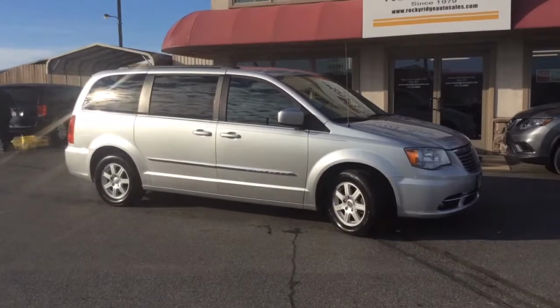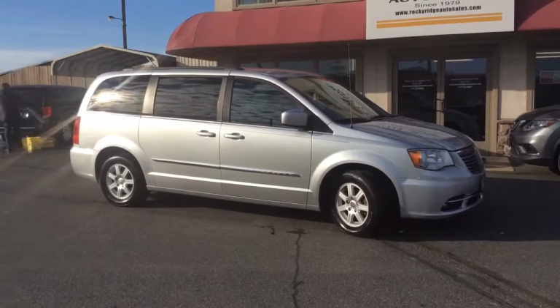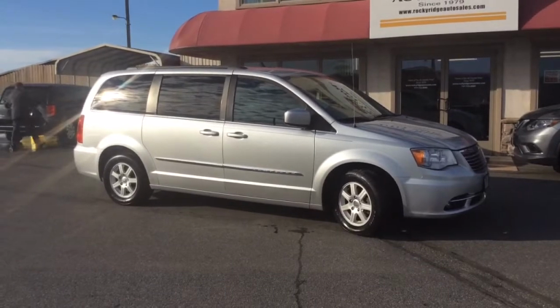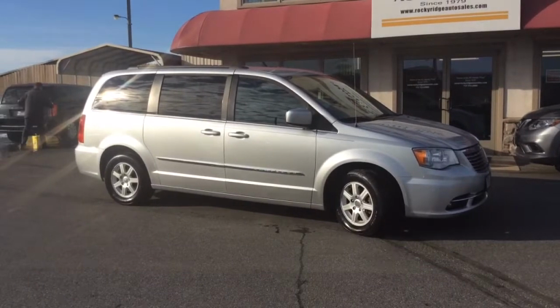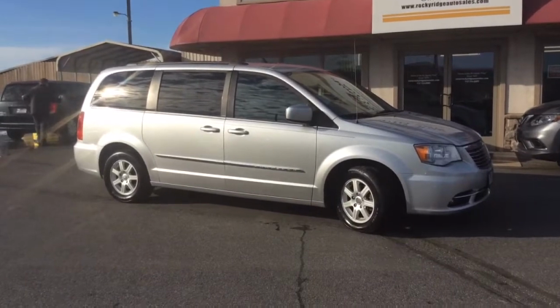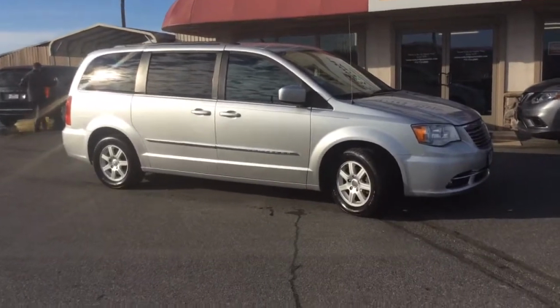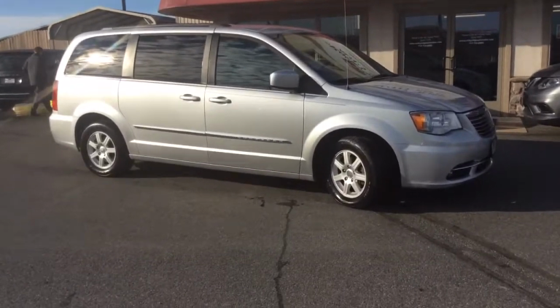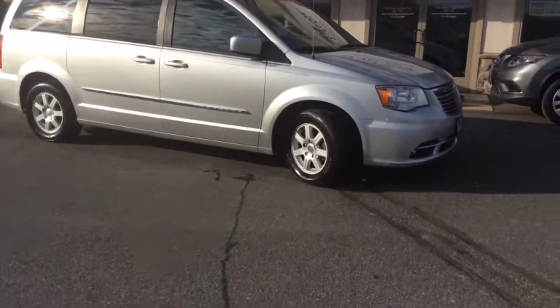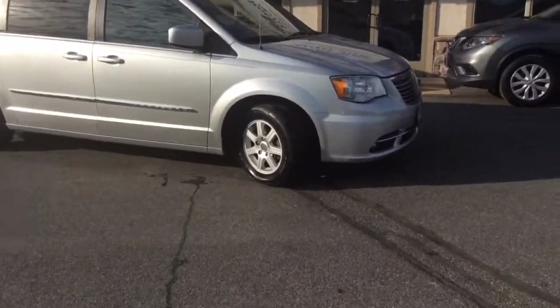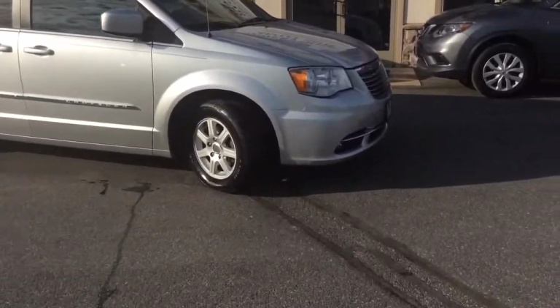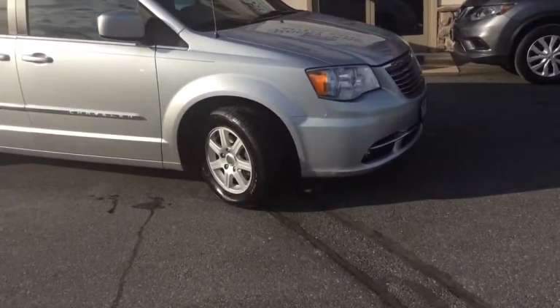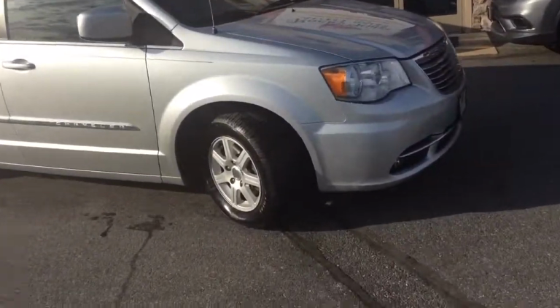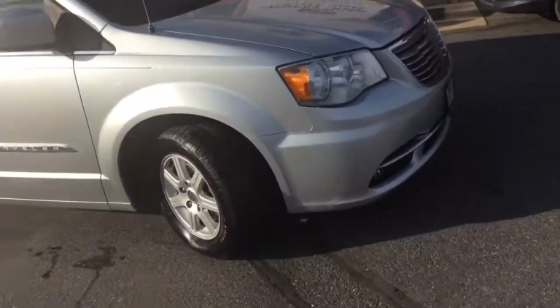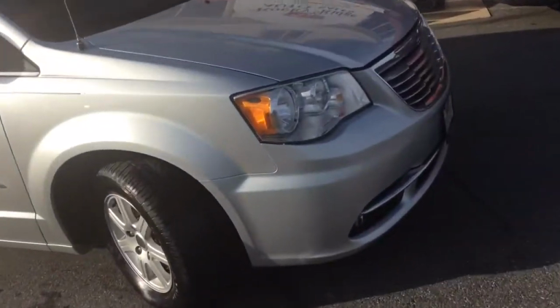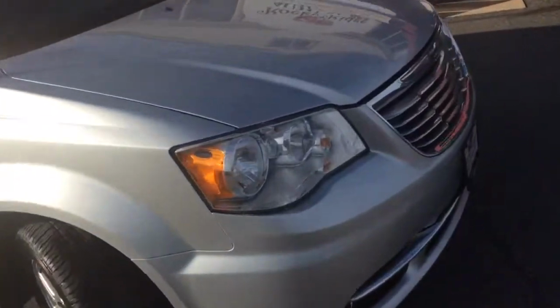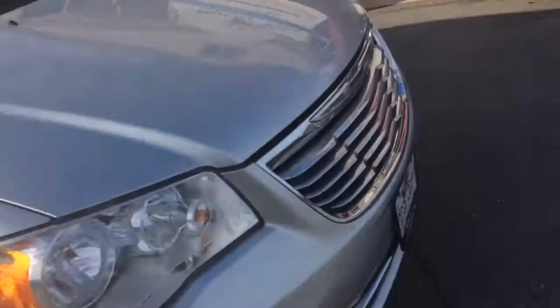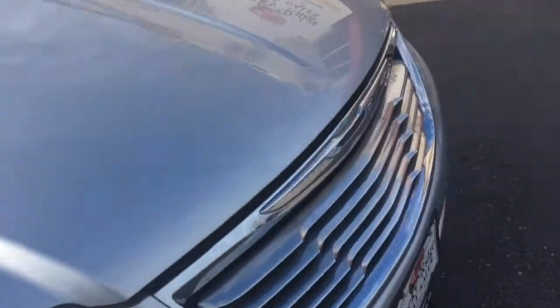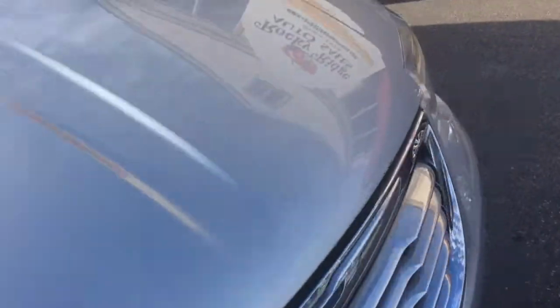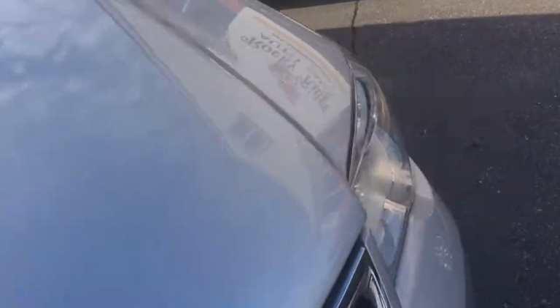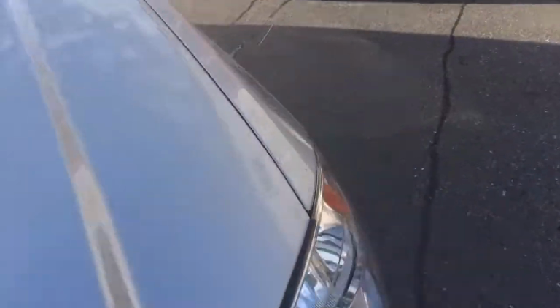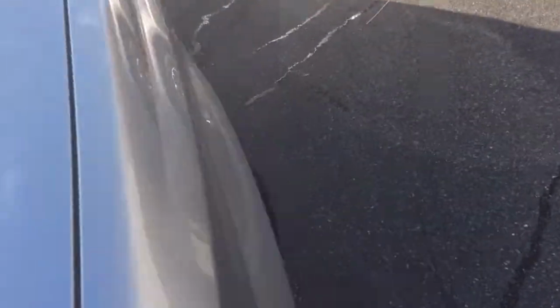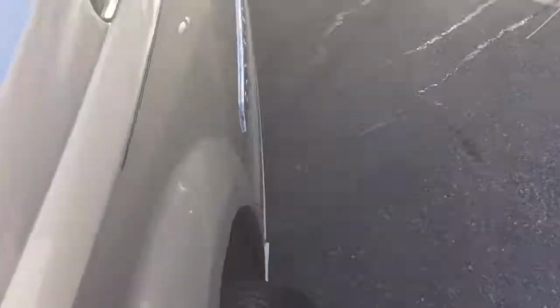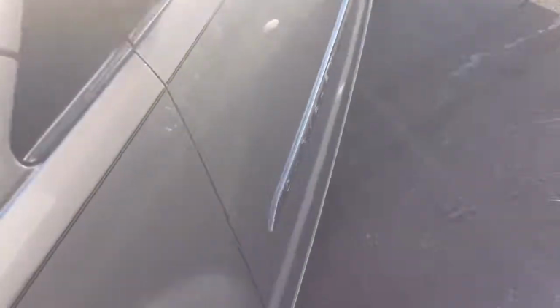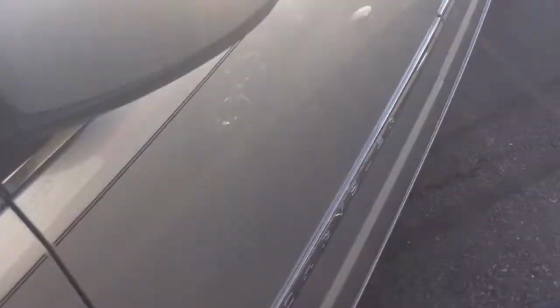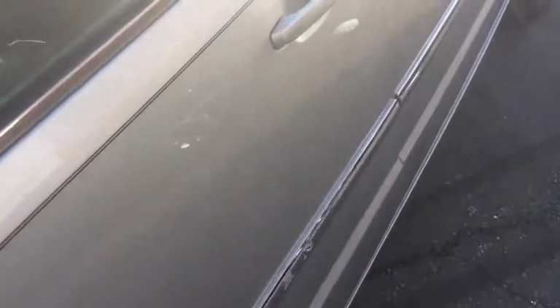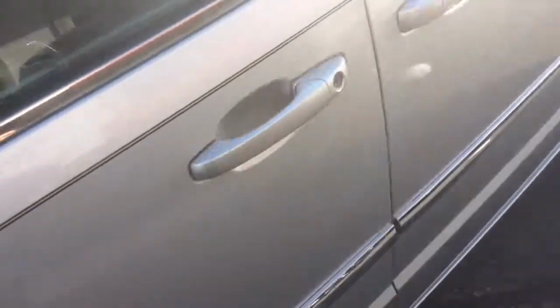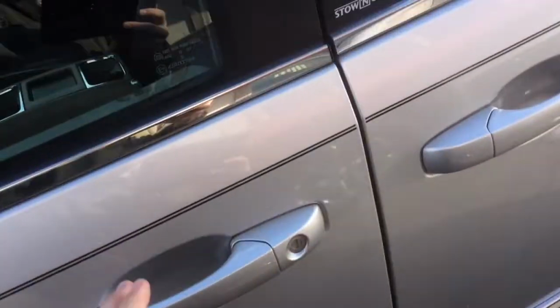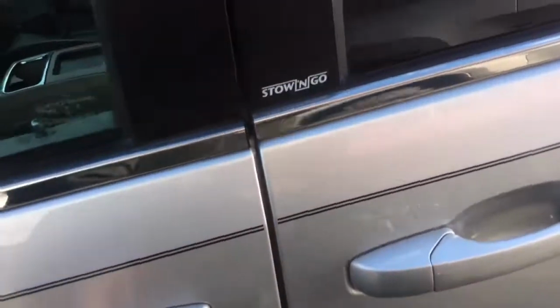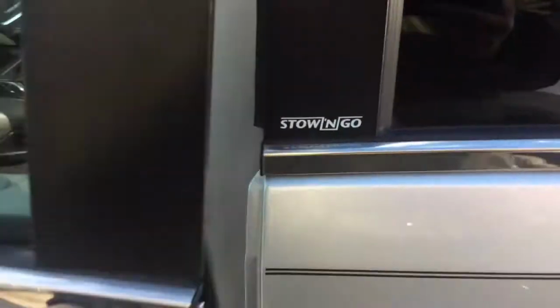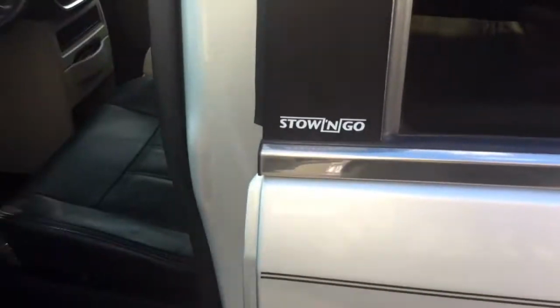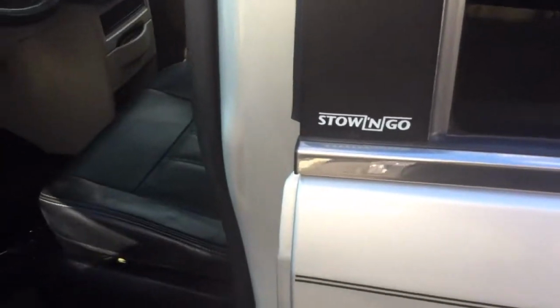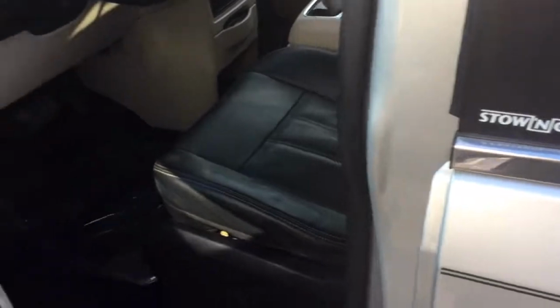My name is Jesse. I'm one of the salesmen here. Today I'm going to show you this 2012 Chrysler Town & Country. It's a touring model, so it gets you a lot of nice features. Obviously it comes in silver. It has the stow-and-go seating.